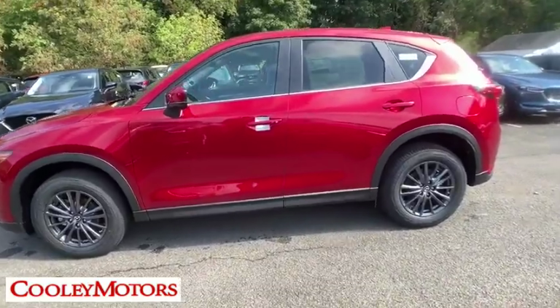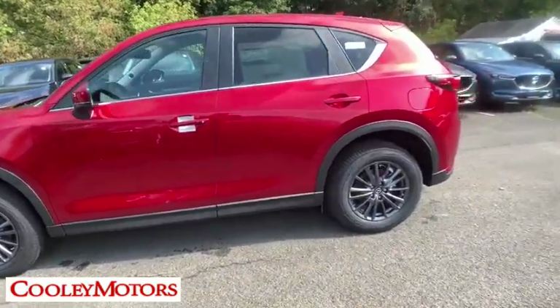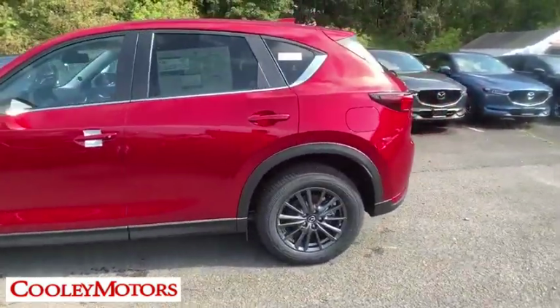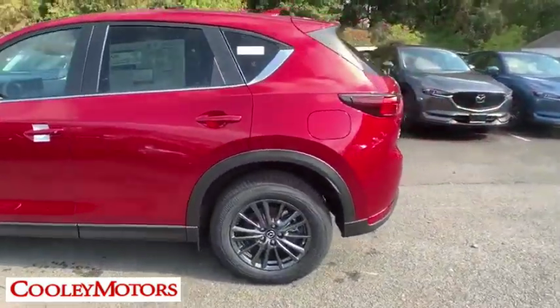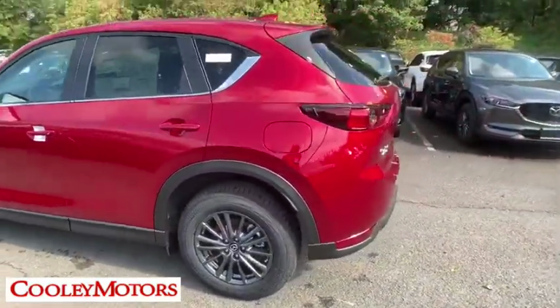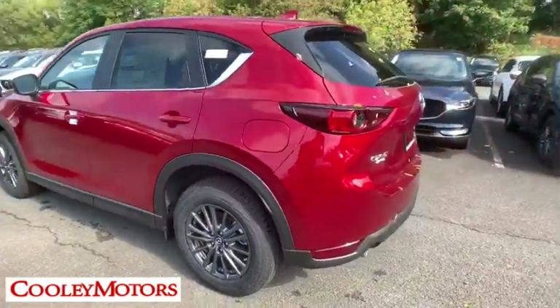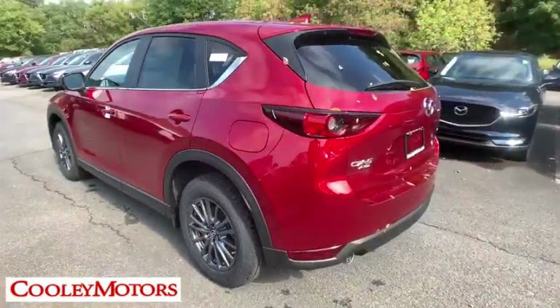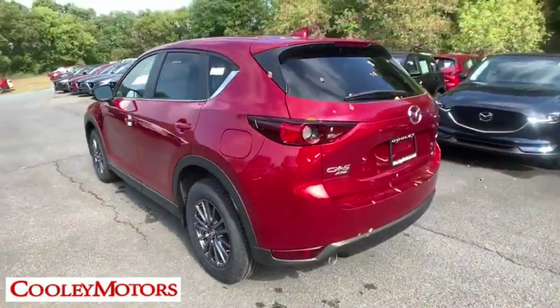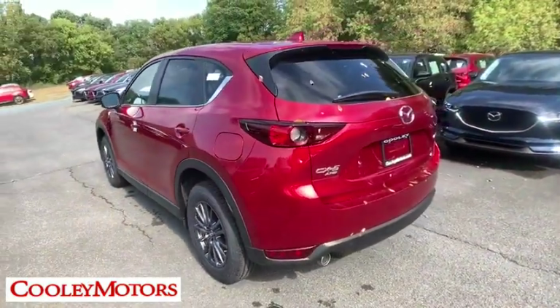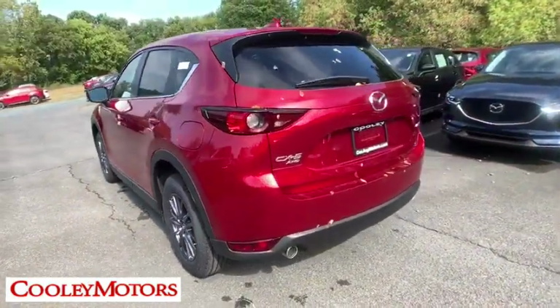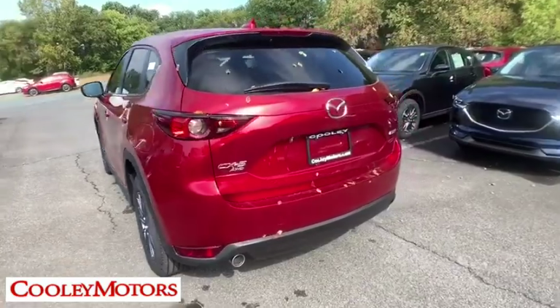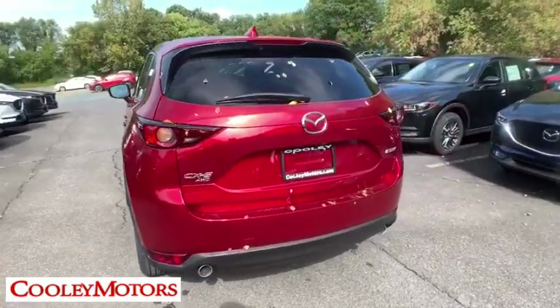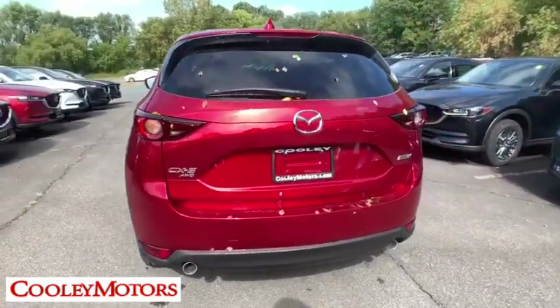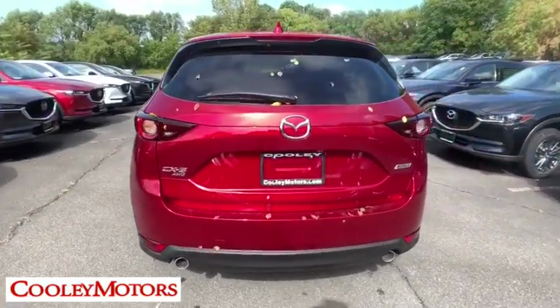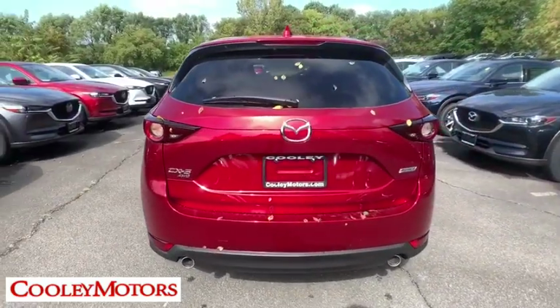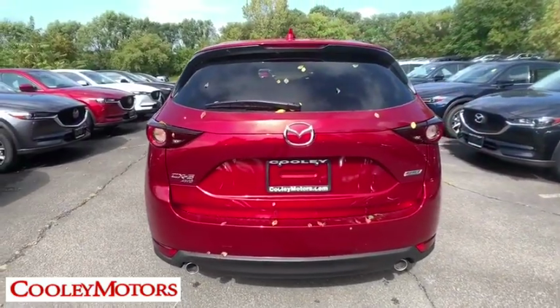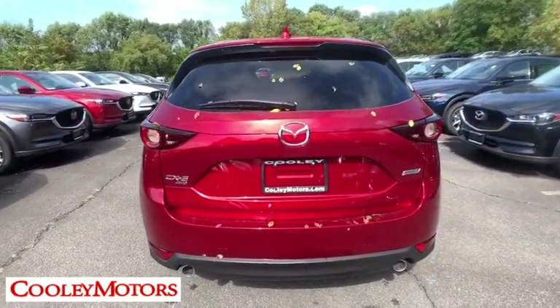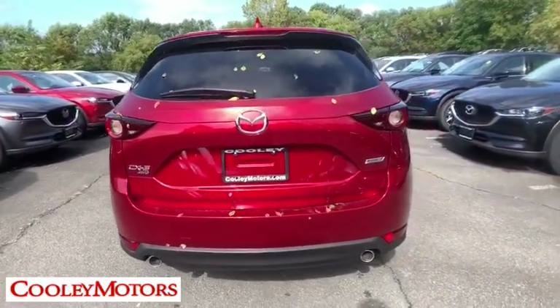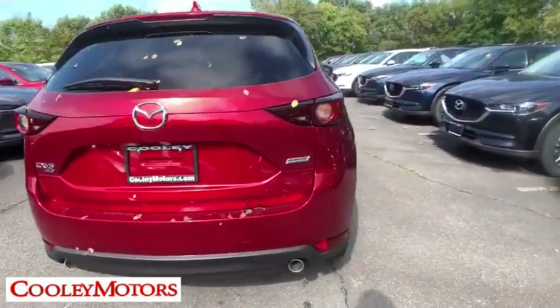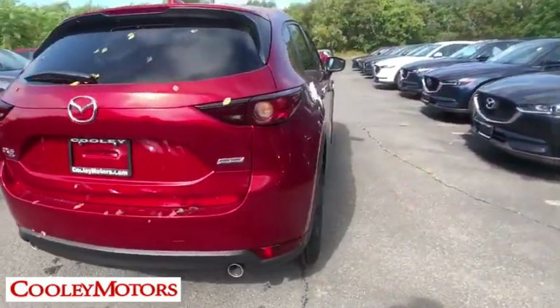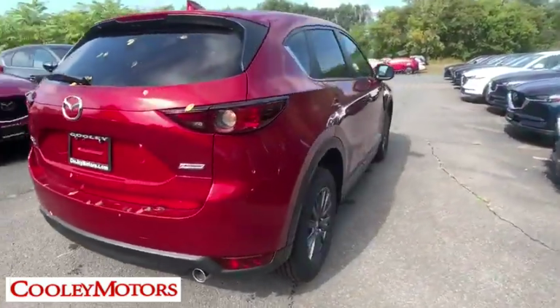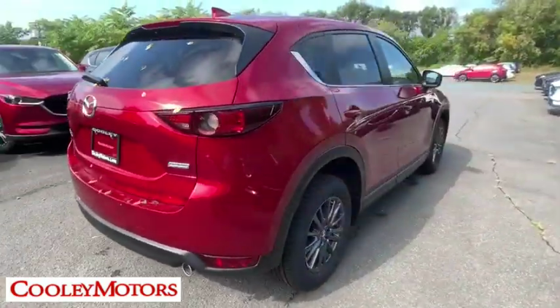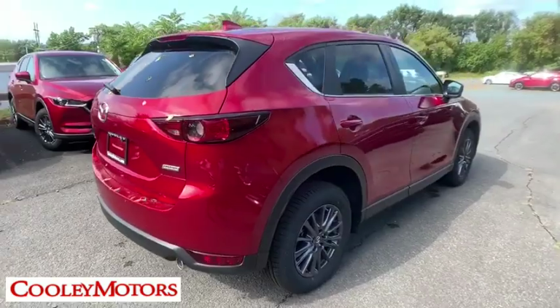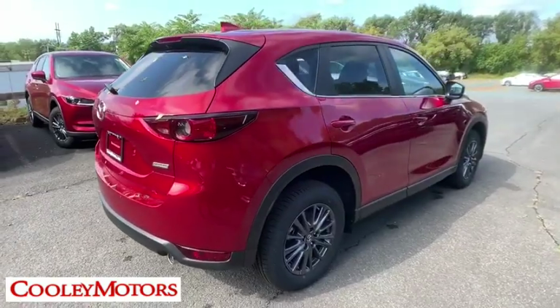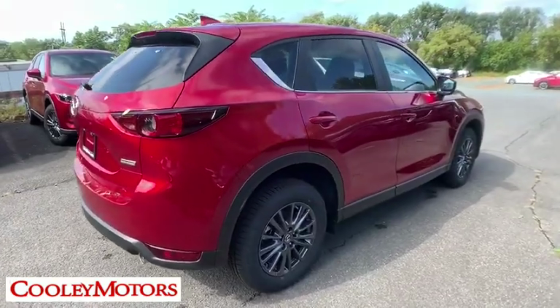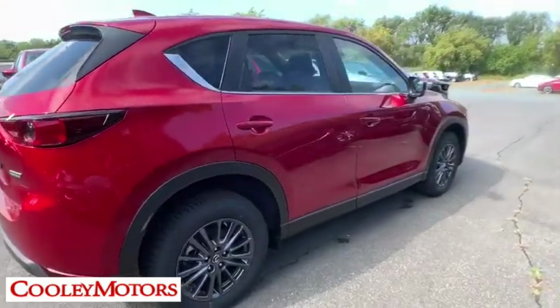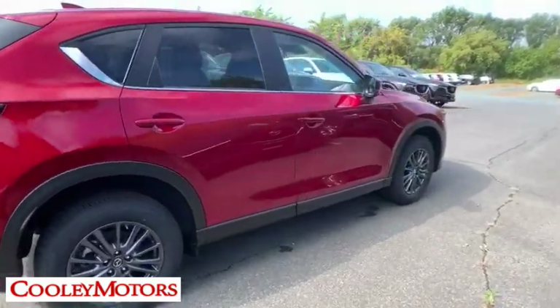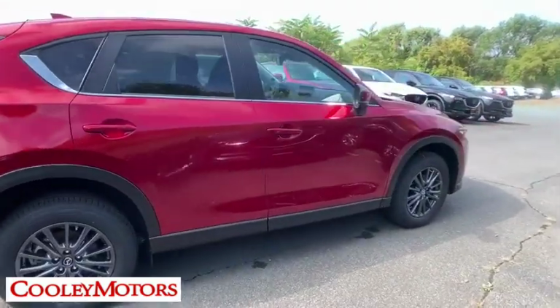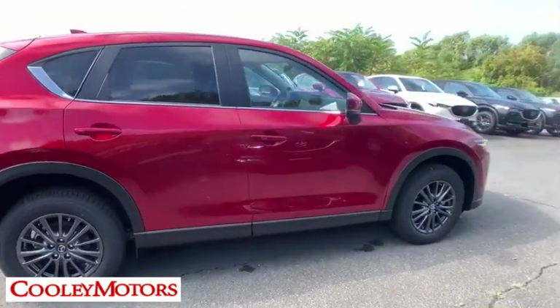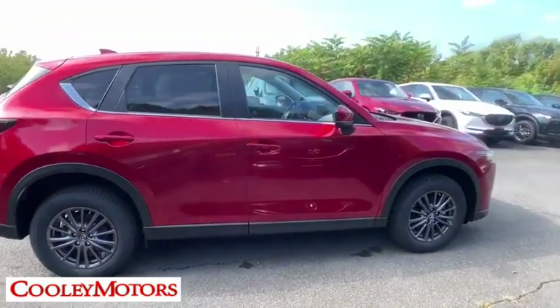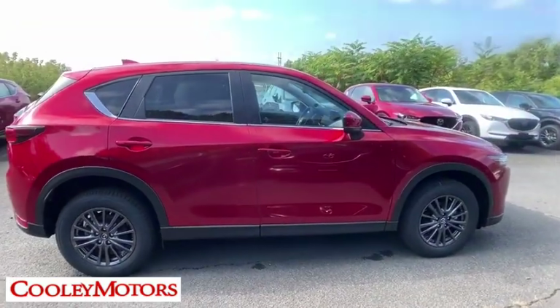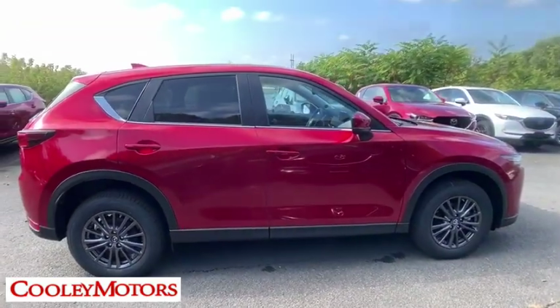This vehicle has less than 100 miles. Here are some of this vehicle's great options: traction control, dual airbags, alloy wheels, power steering, four-wheel disc brakes, trip computer, and electronic stability control.